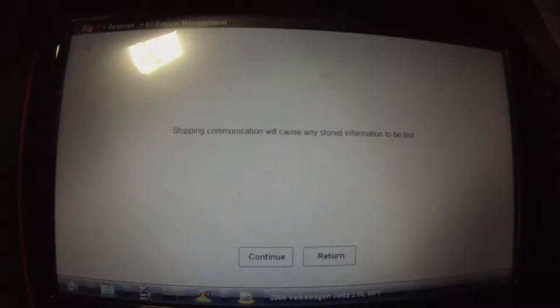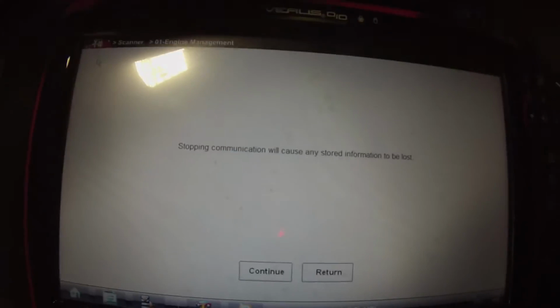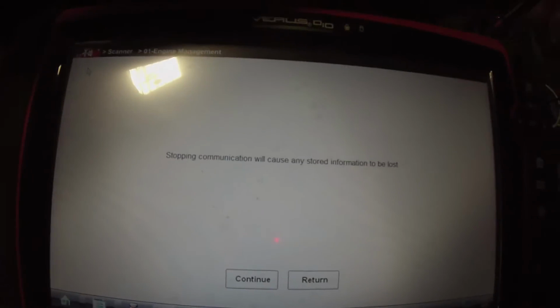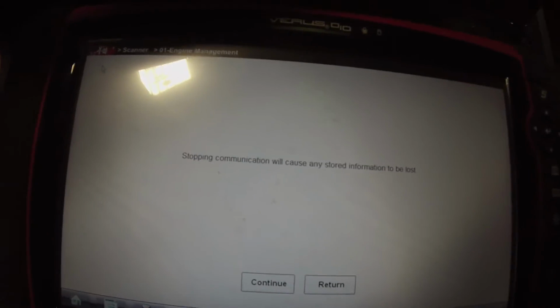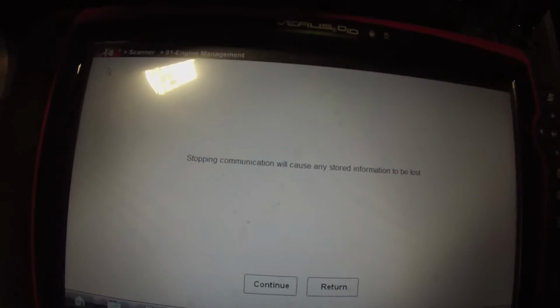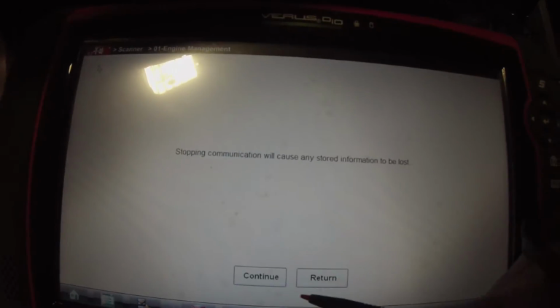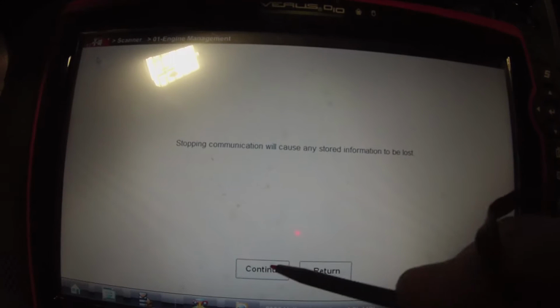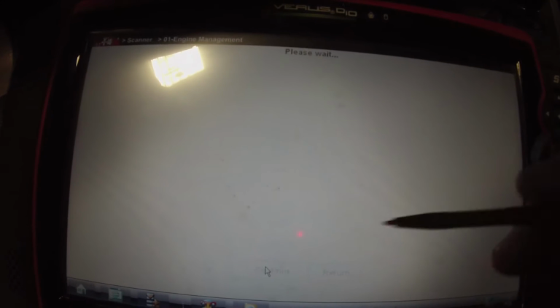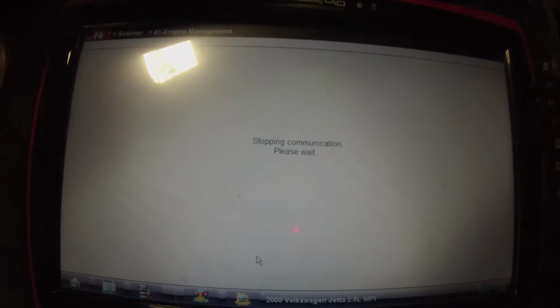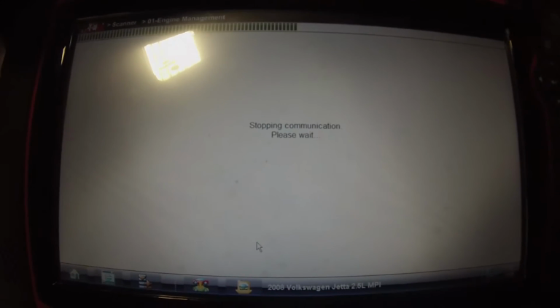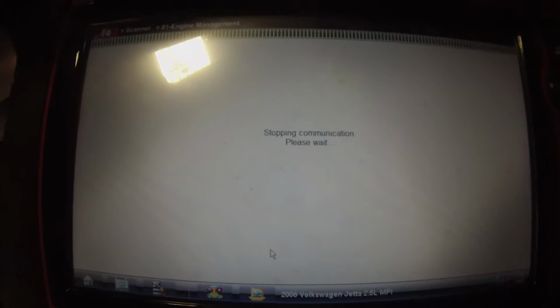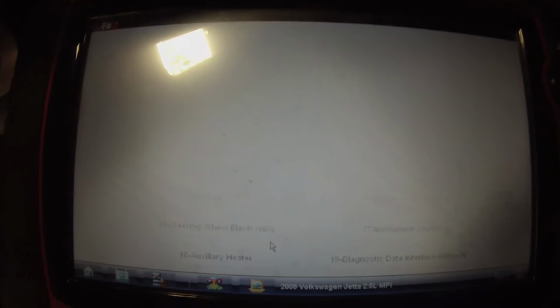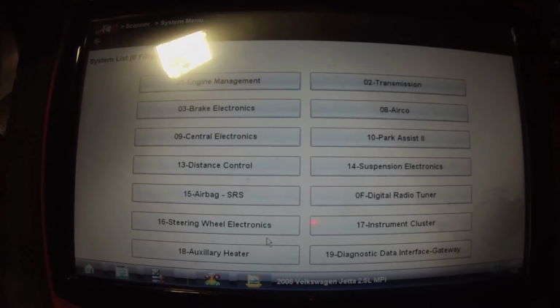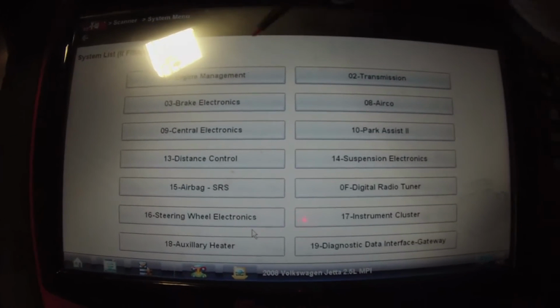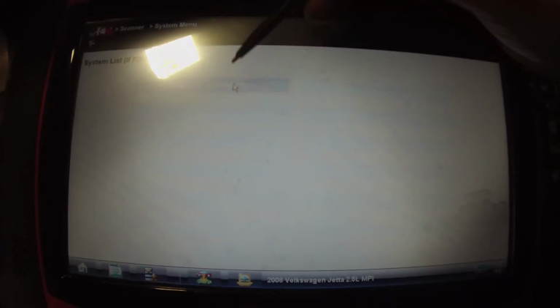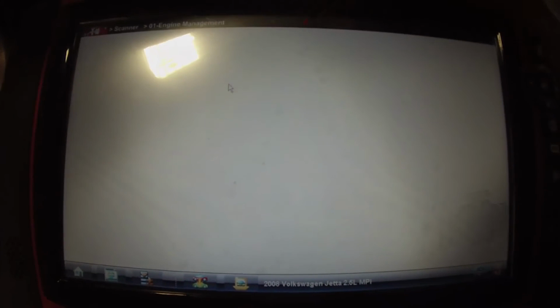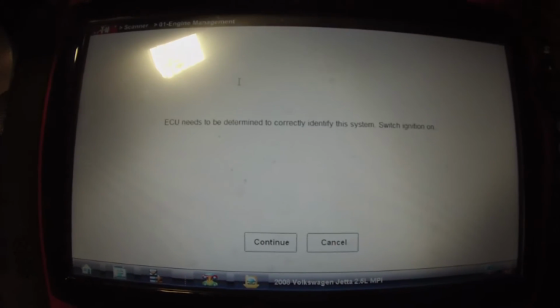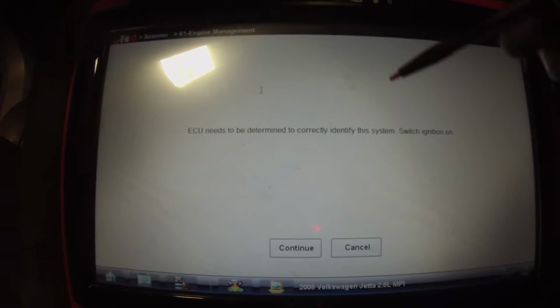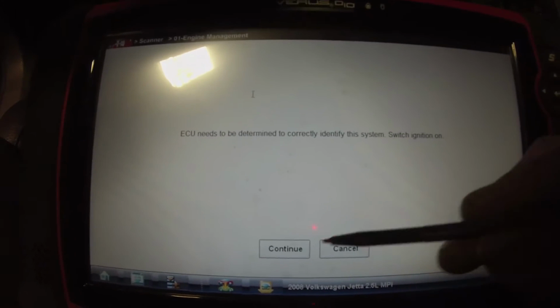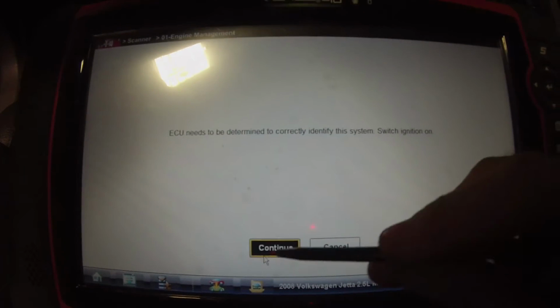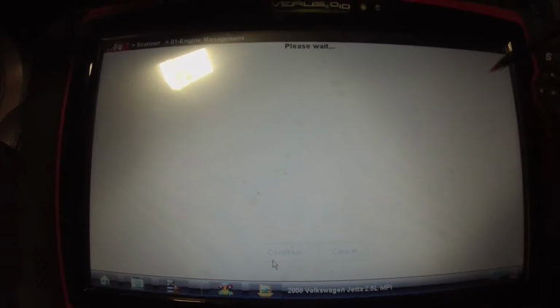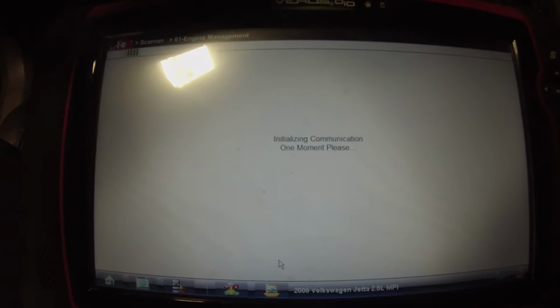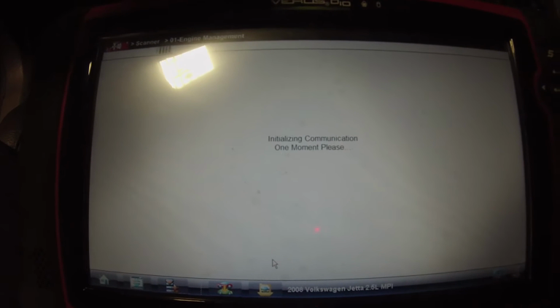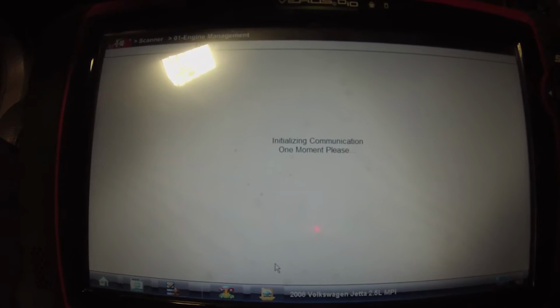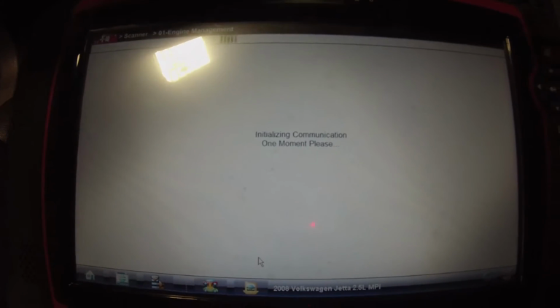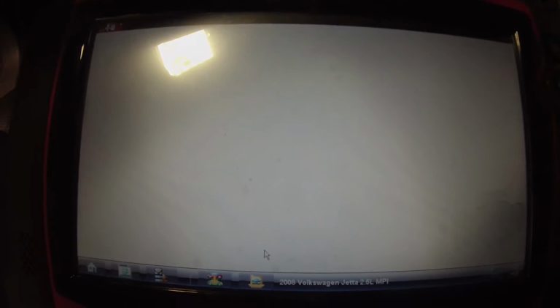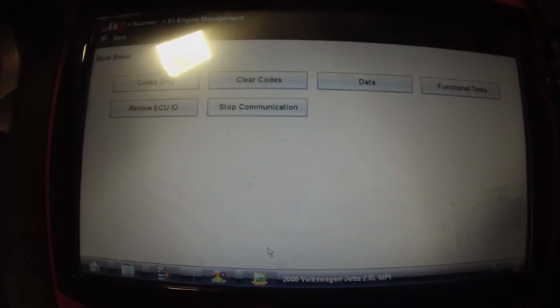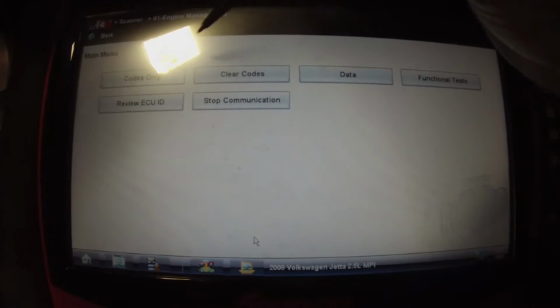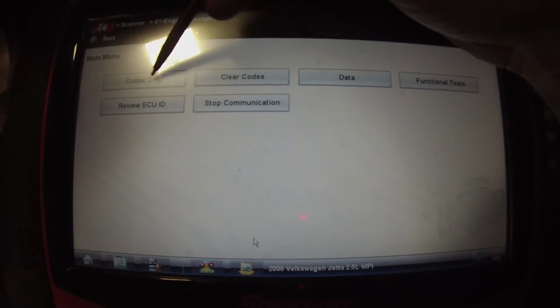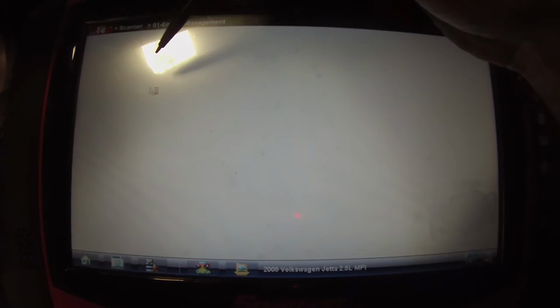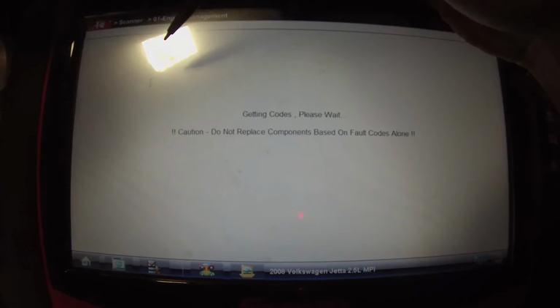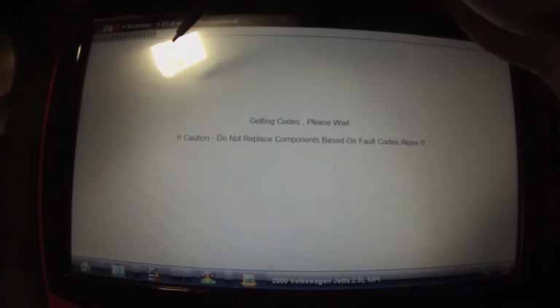I was having some technical difficulties with the scan tool. All I did was restart it — we should be good to go. So, engine management codes only.